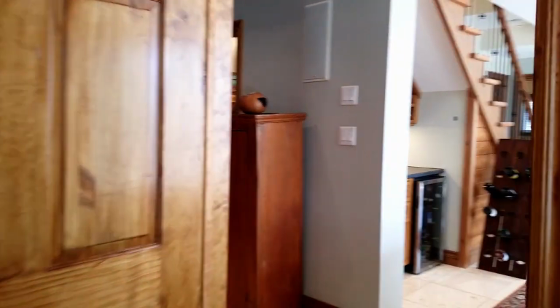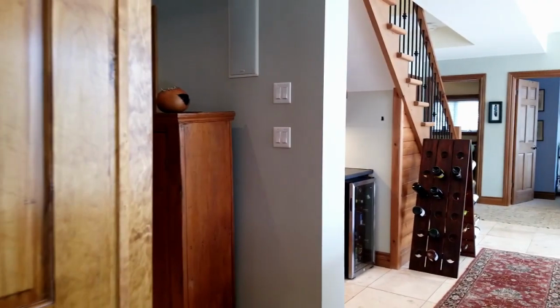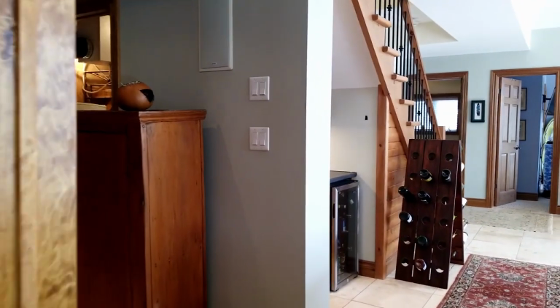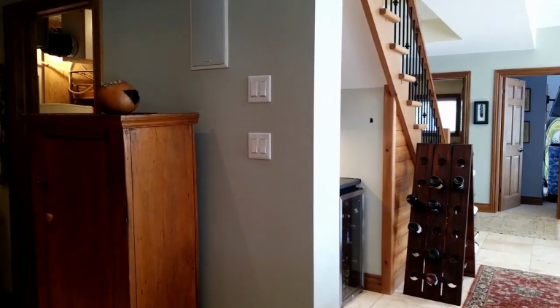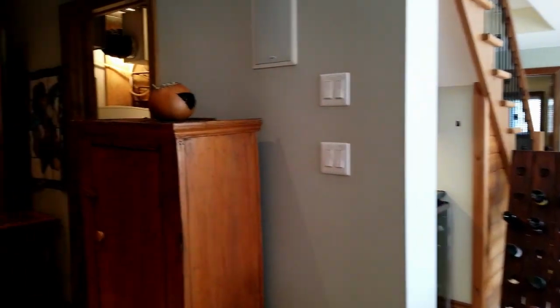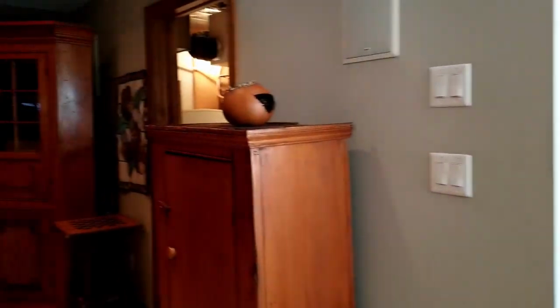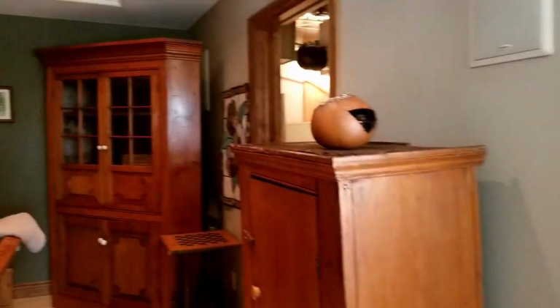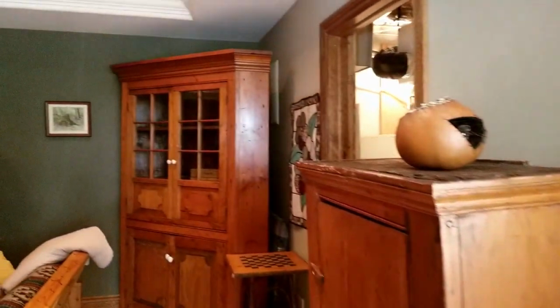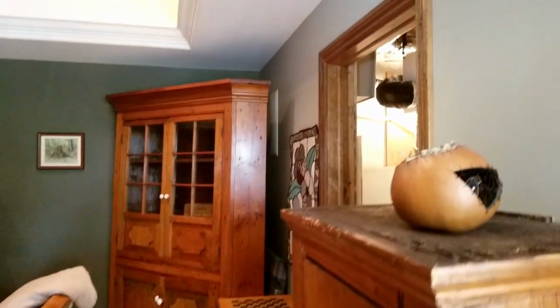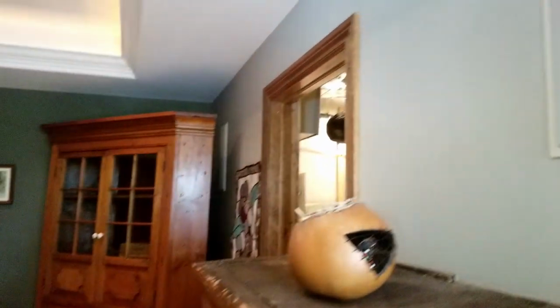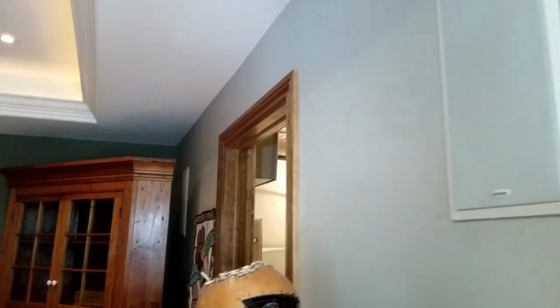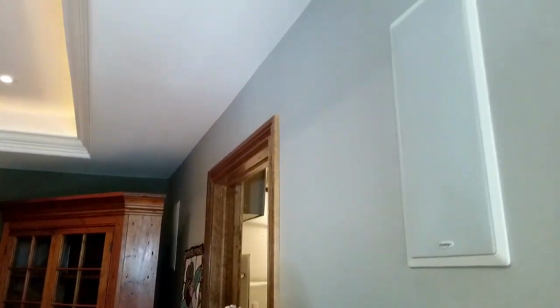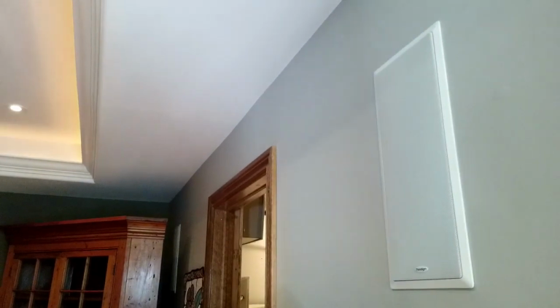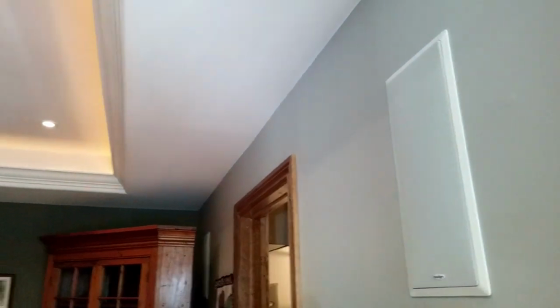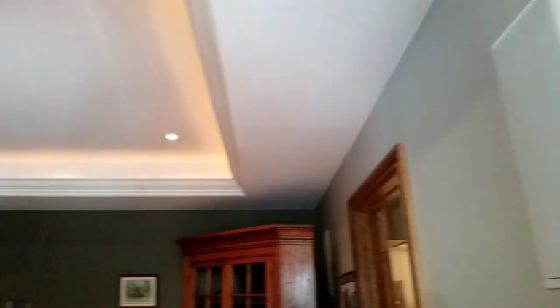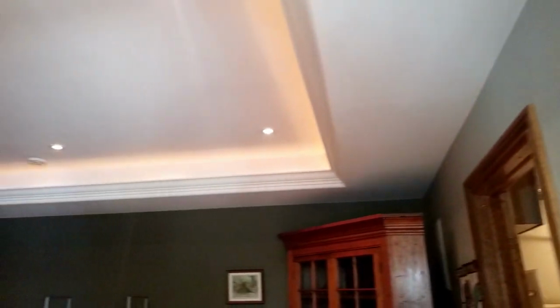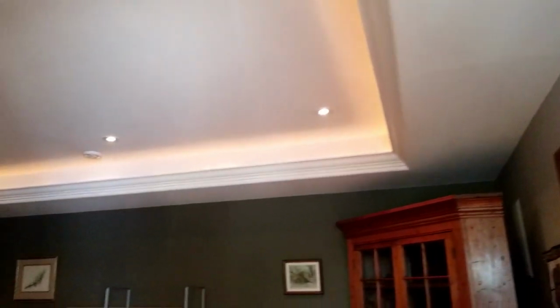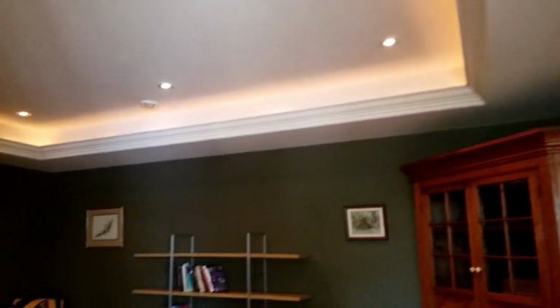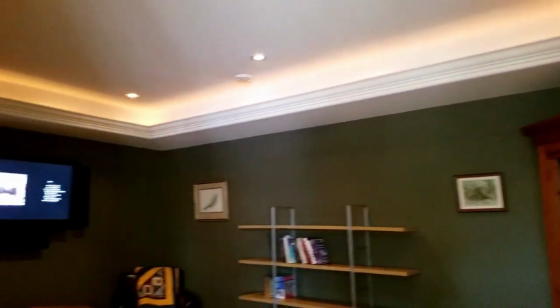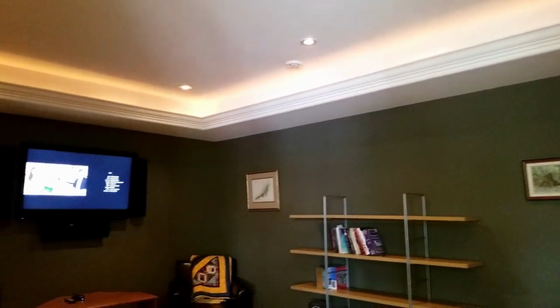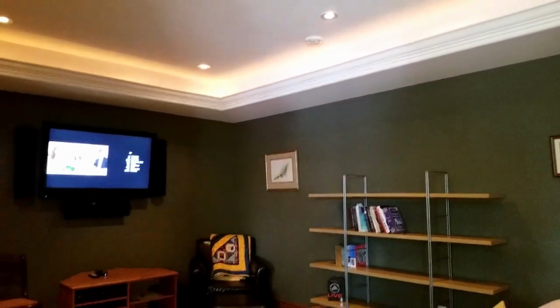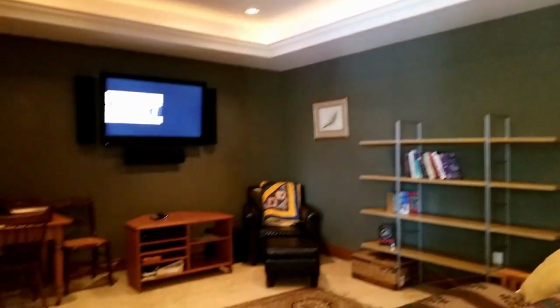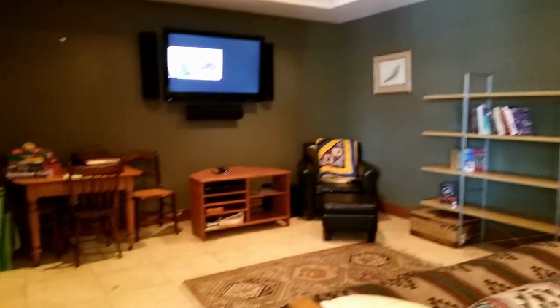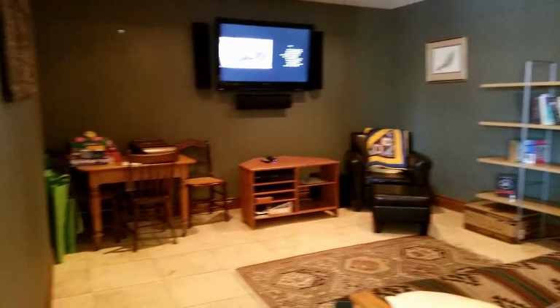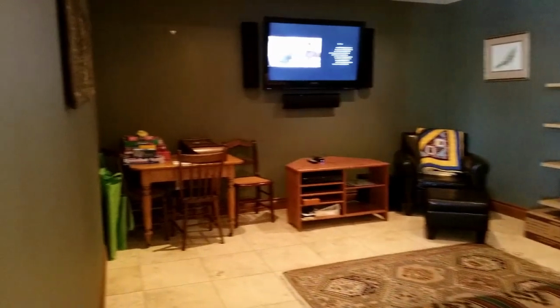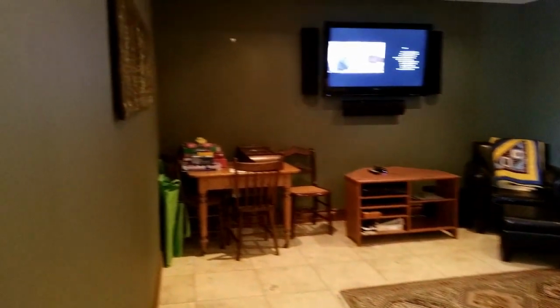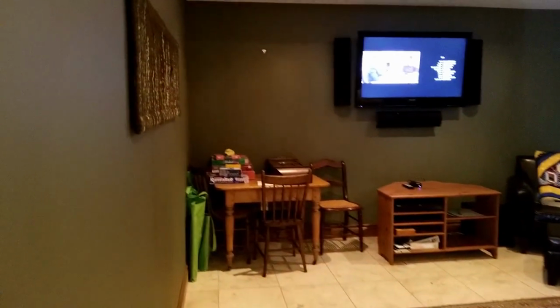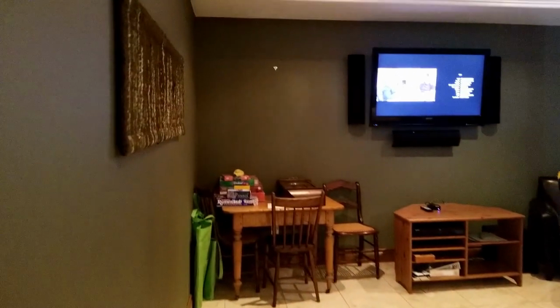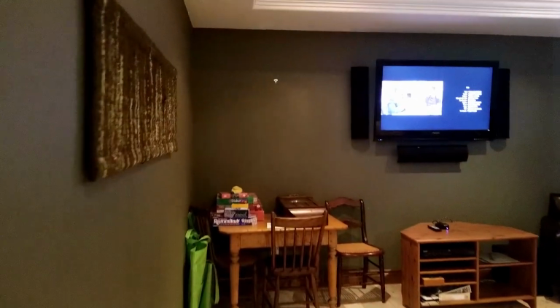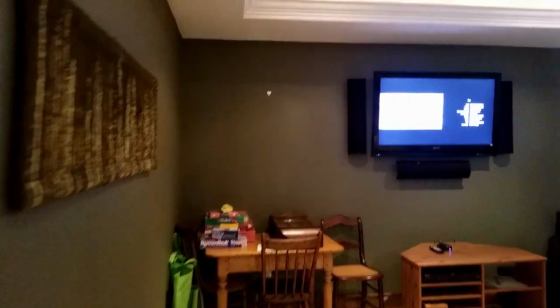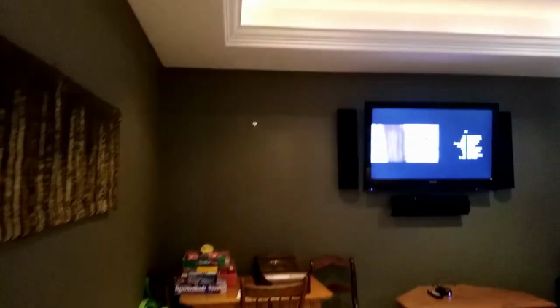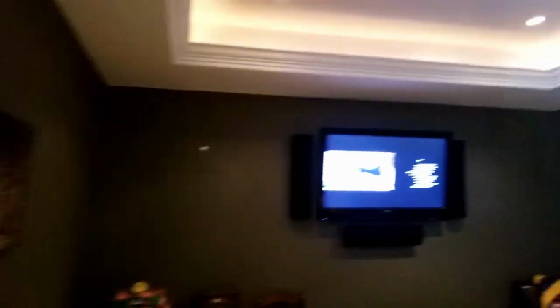Over in the entertainment room, you'll see built-in speakers on the wall that are actually throughout the home — it's wired for sound. There's also Cat 5 wiring, as well as a full security system with smoke alarms and carbon monoxide detectors that are all monitored.